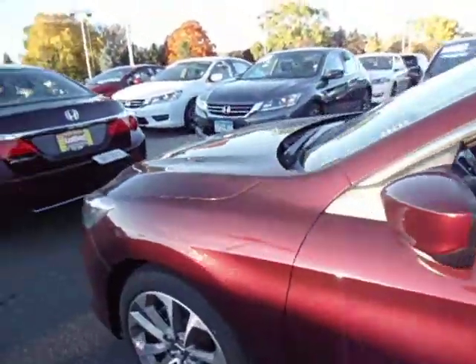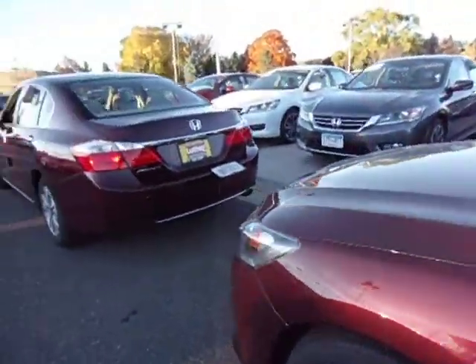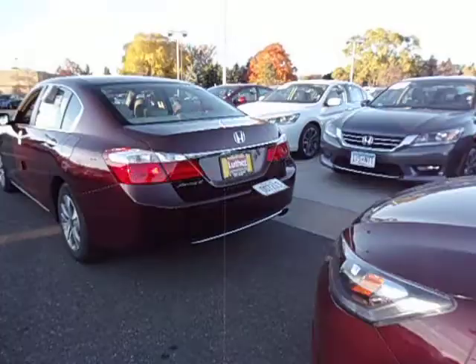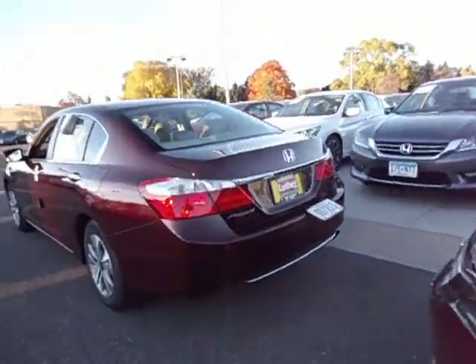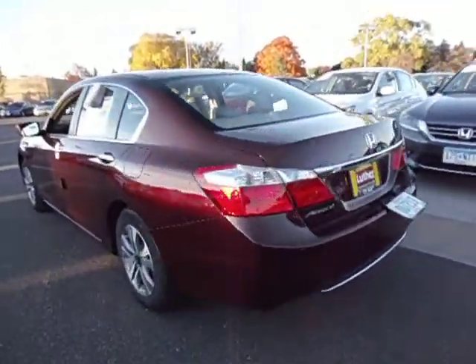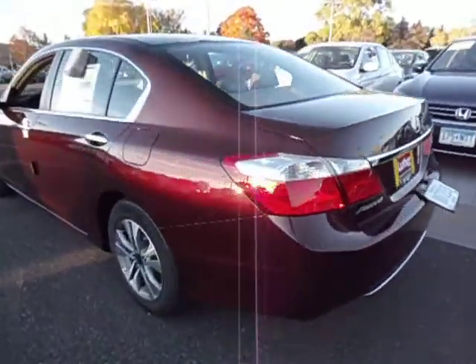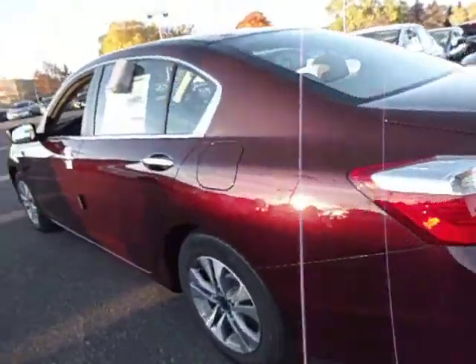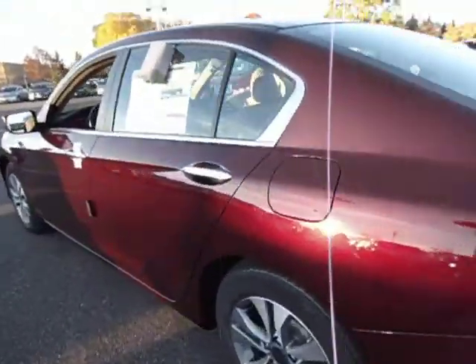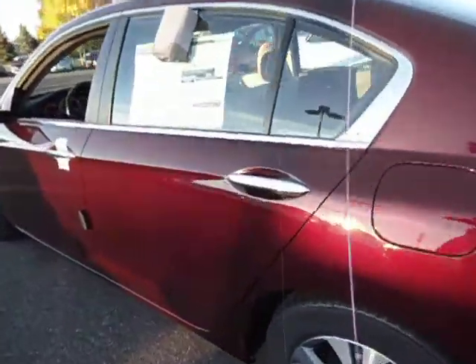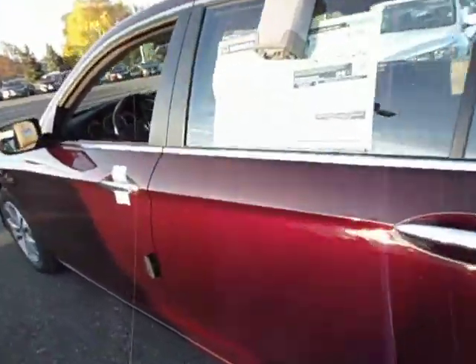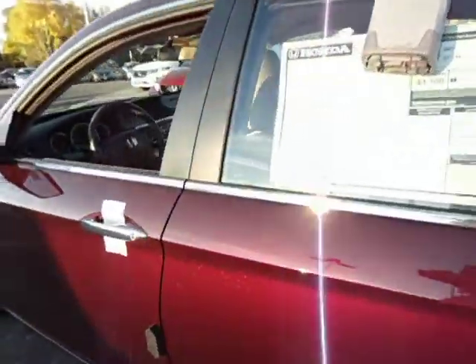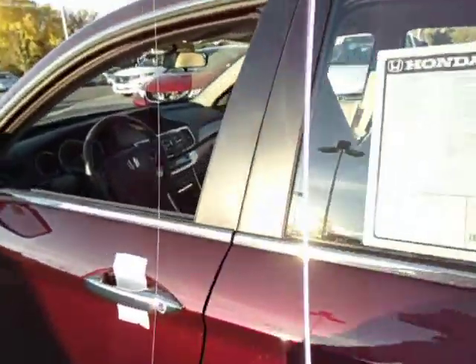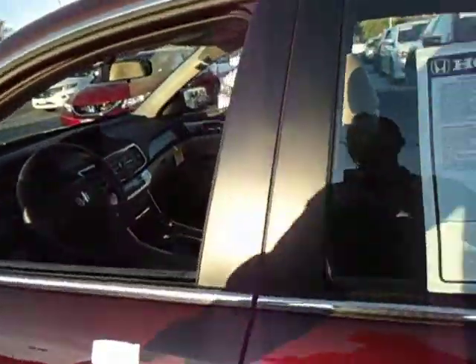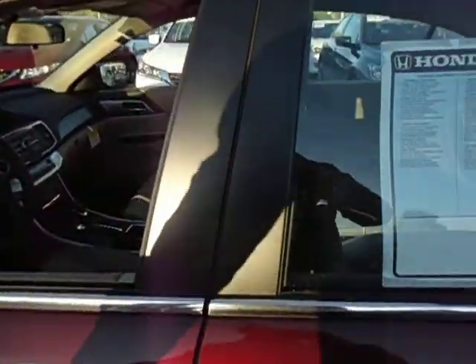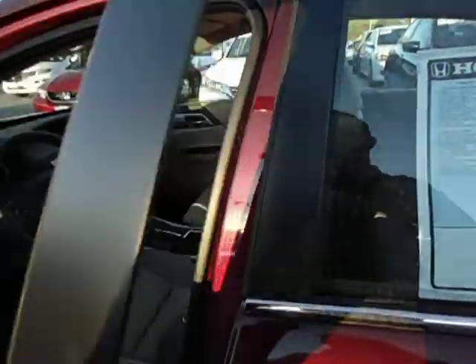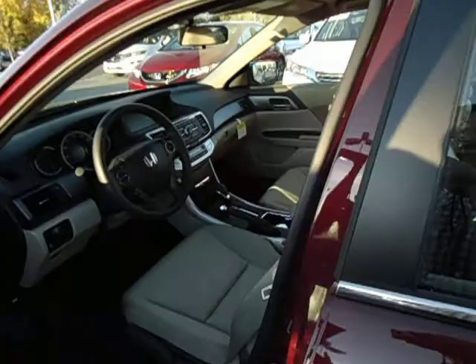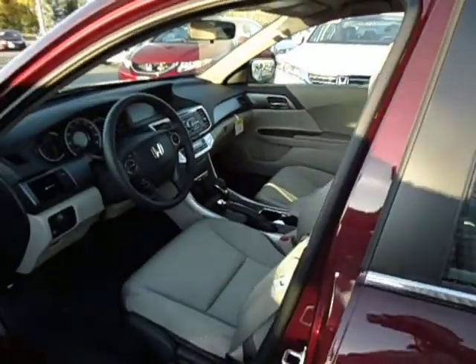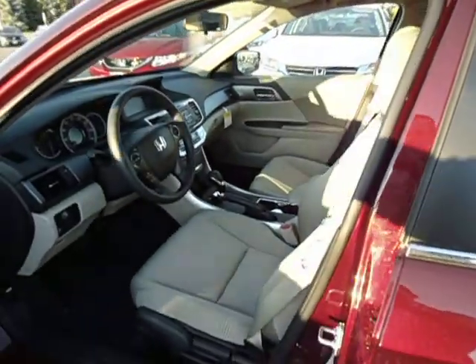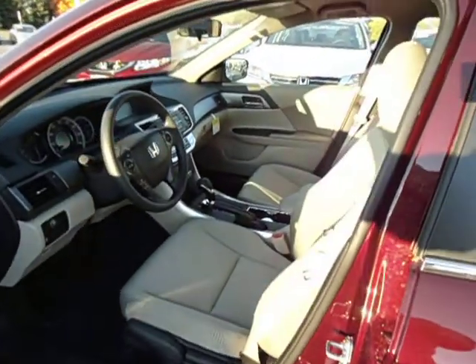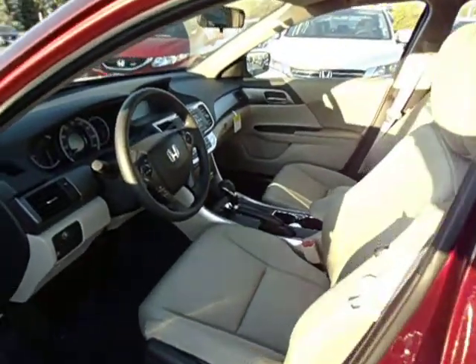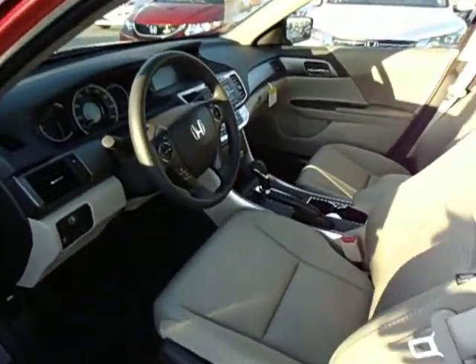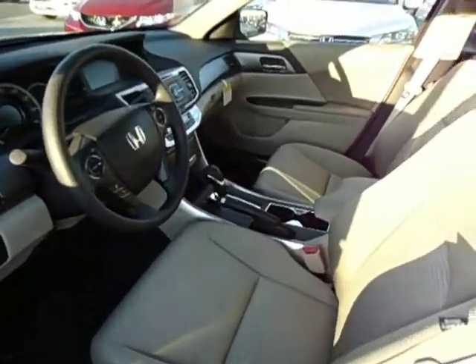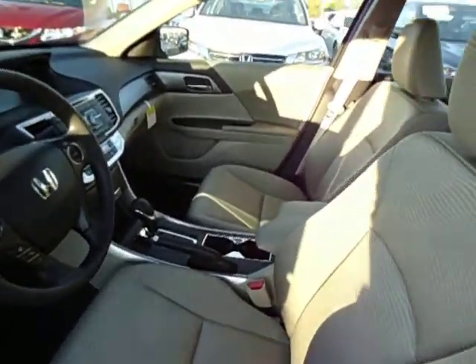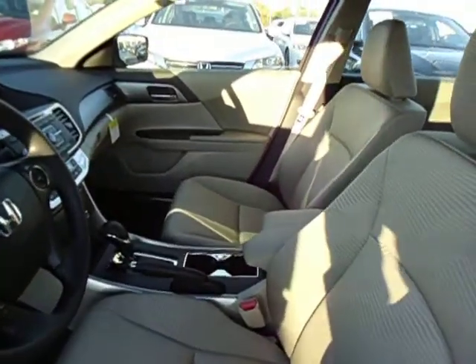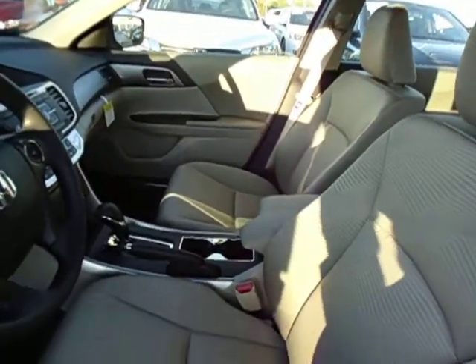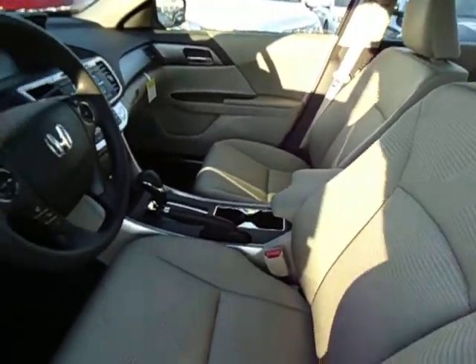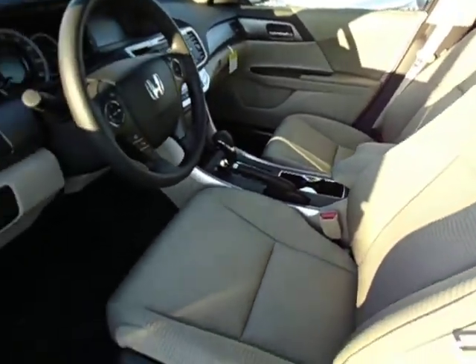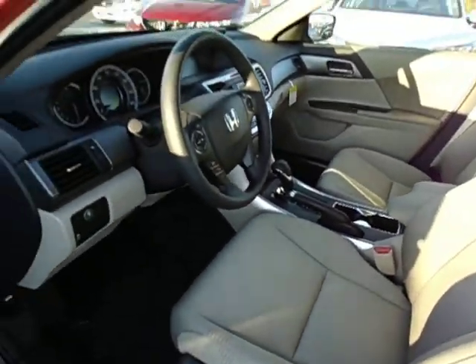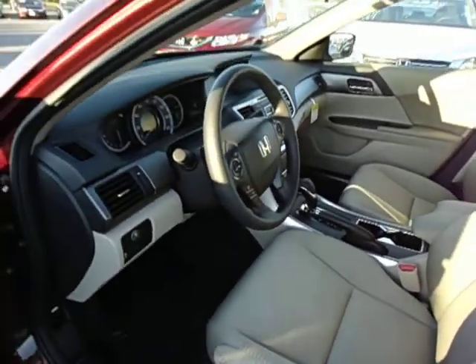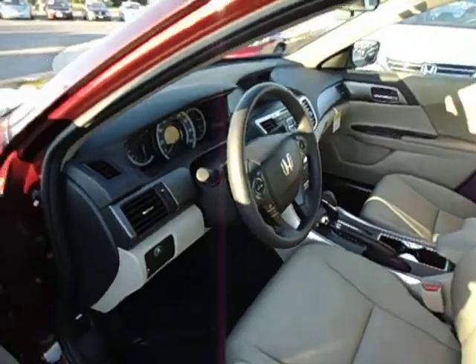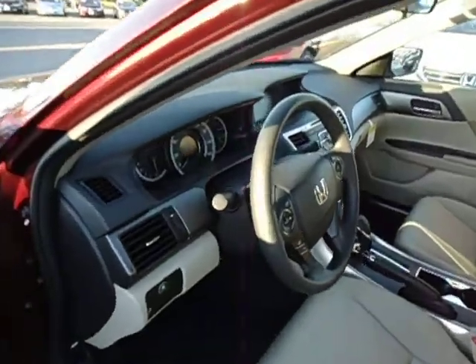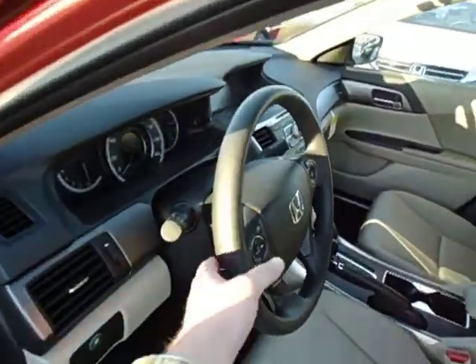Comparing to the LX up here, which has the beige interior, manual driver's seat, and does not have the paddle shifters.